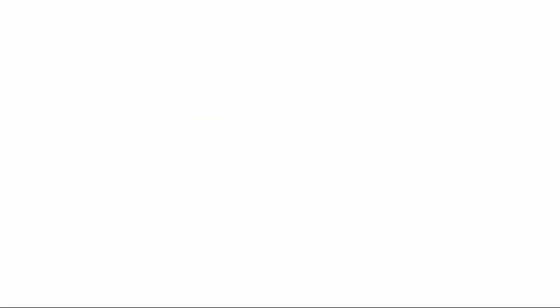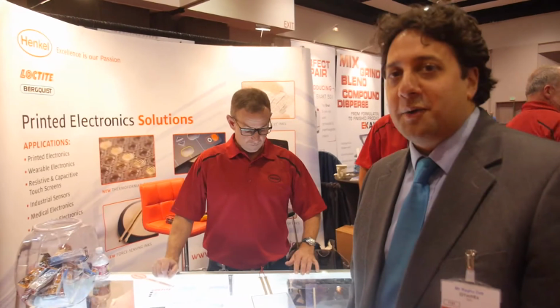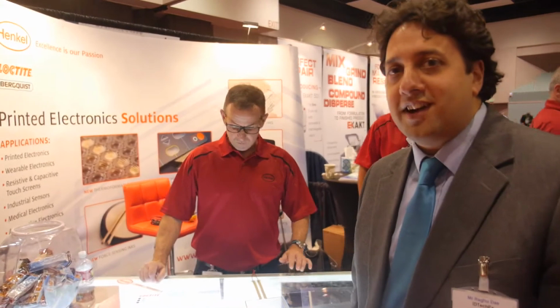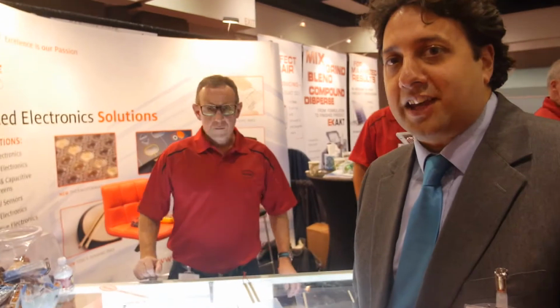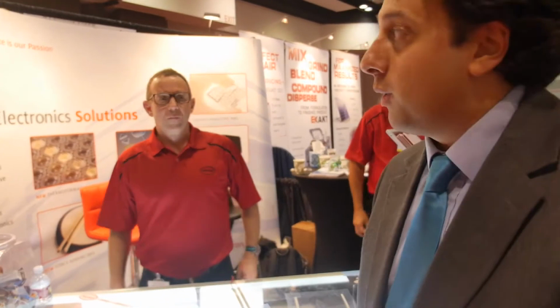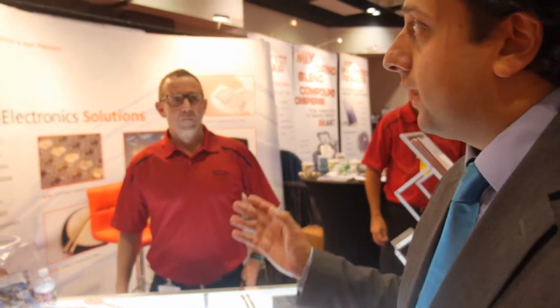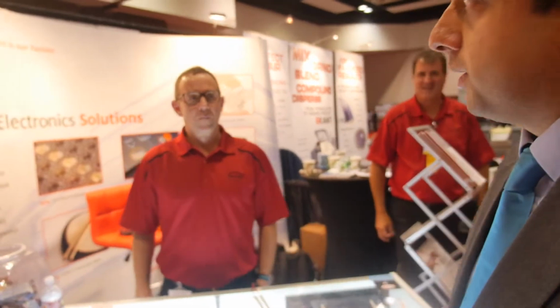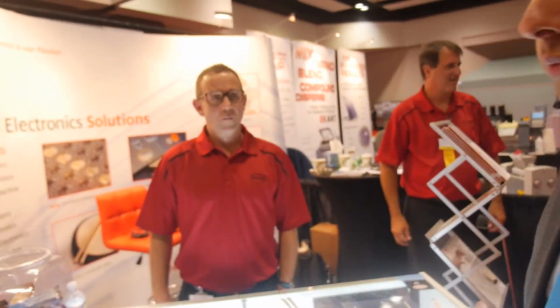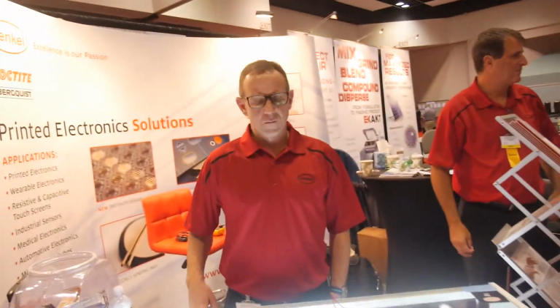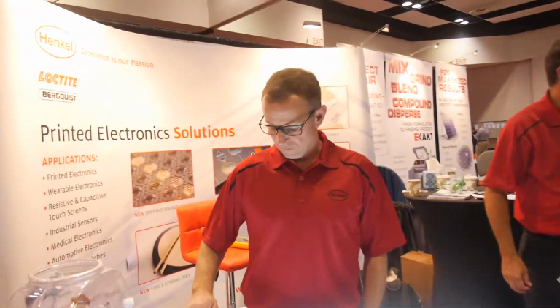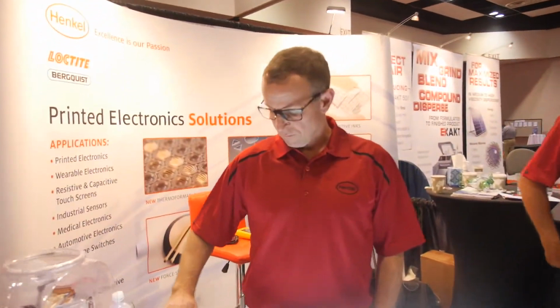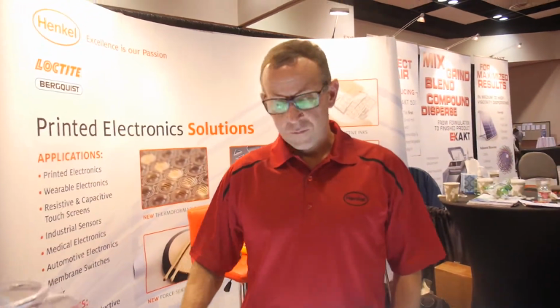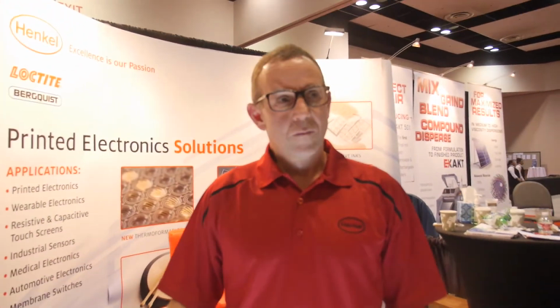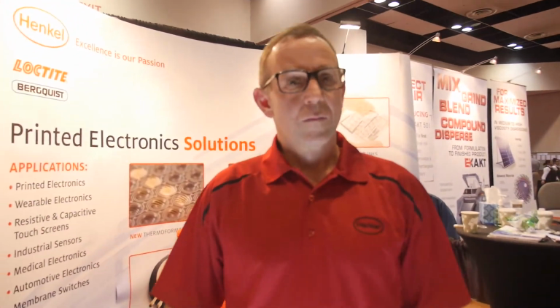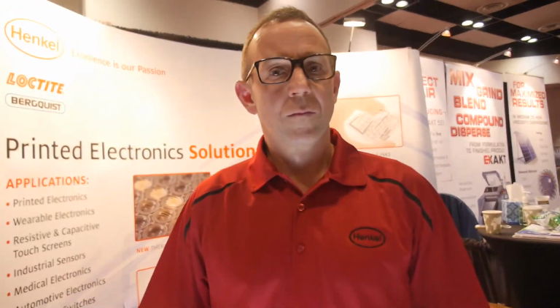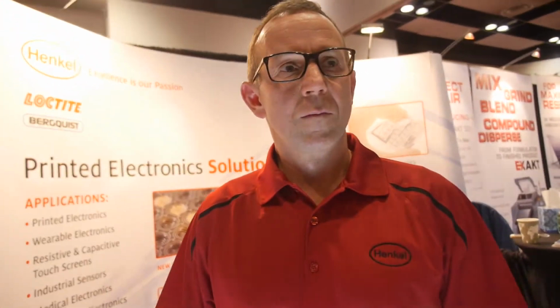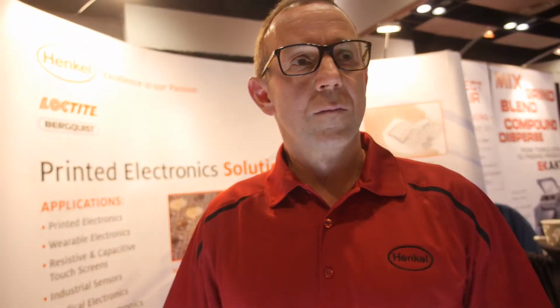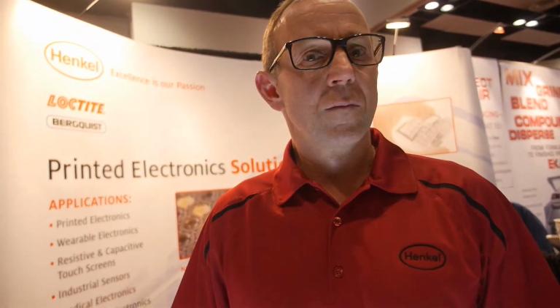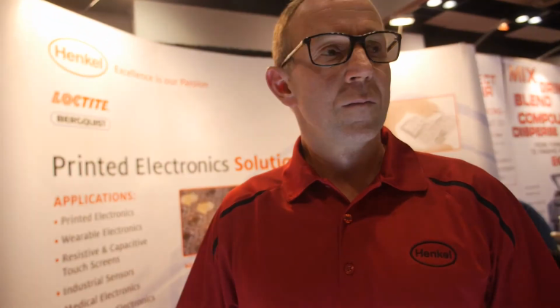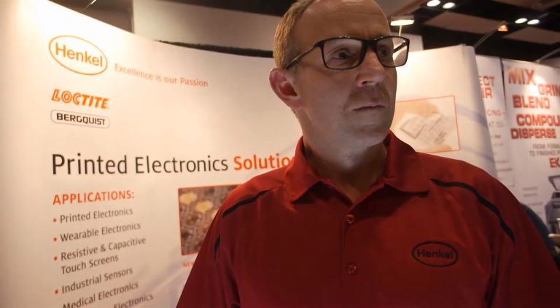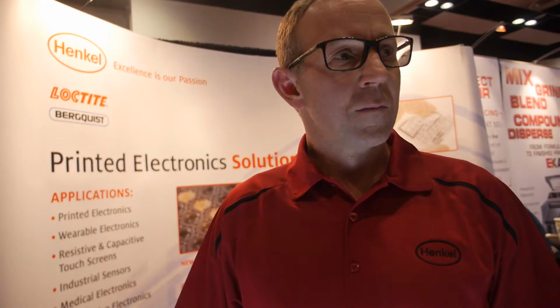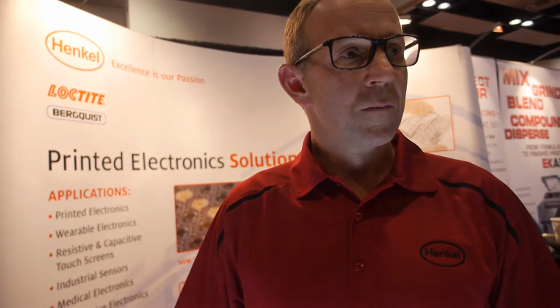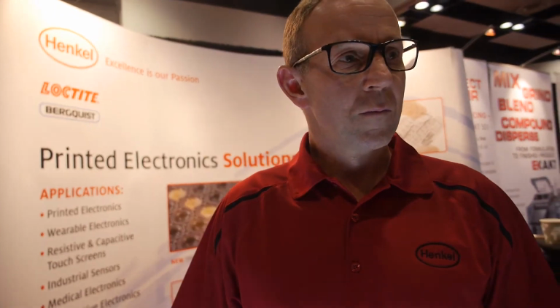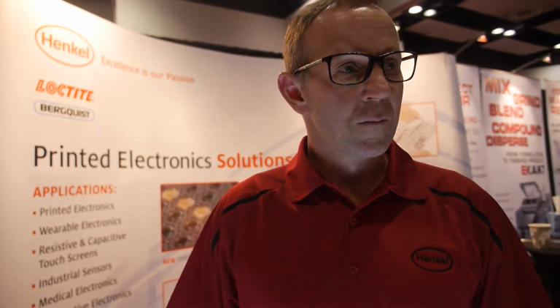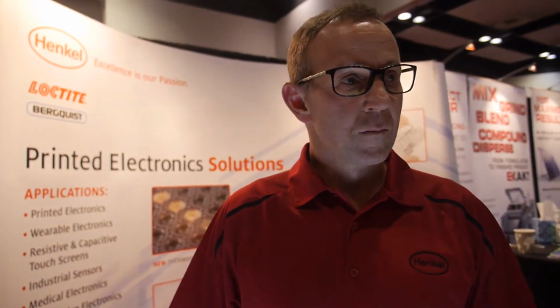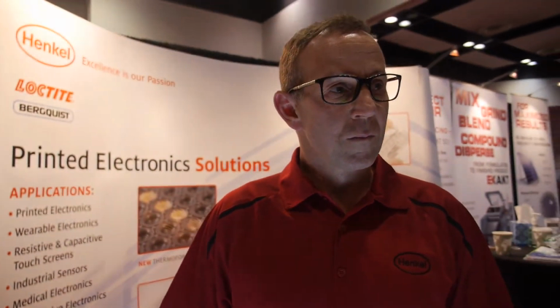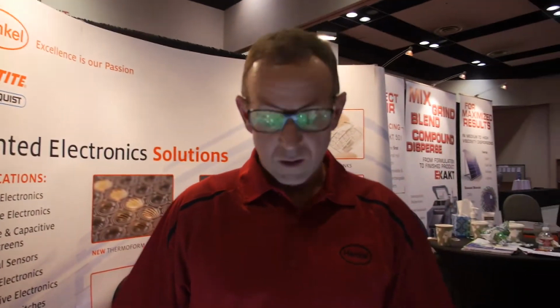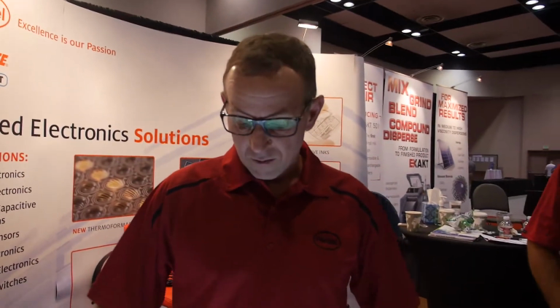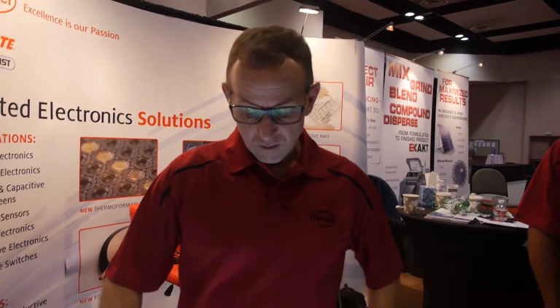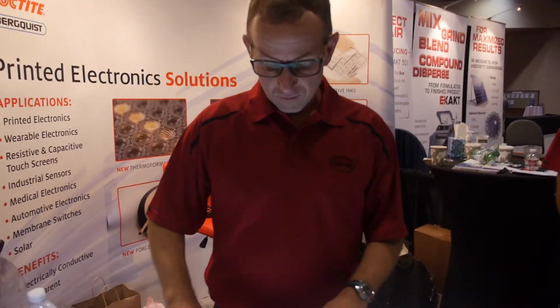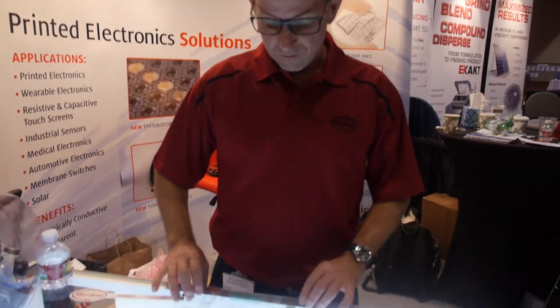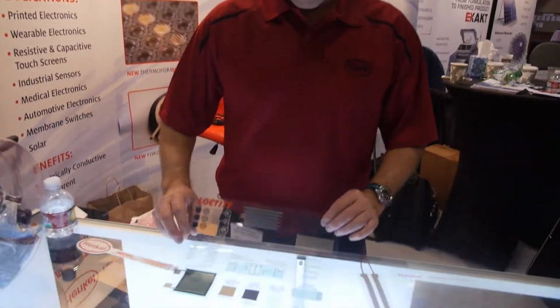We're here at the Ideatecics show and I'm at the booth with Henkel. Henkel provides a wide range of materials. I hope to learn a bit about what your materials are around electronics. Can you talk us through a few of your products? Certainly.